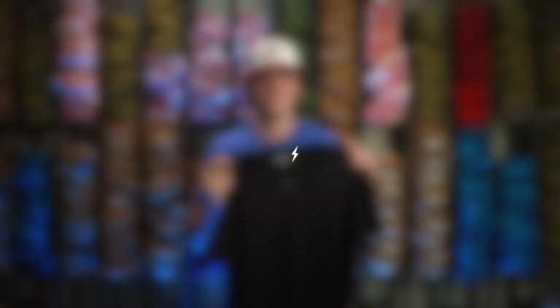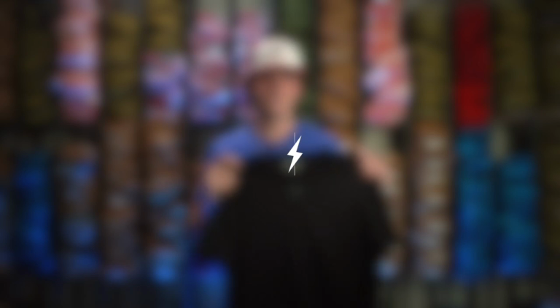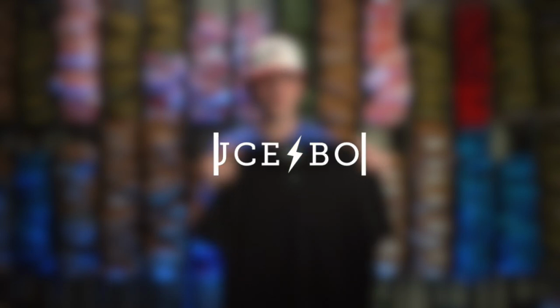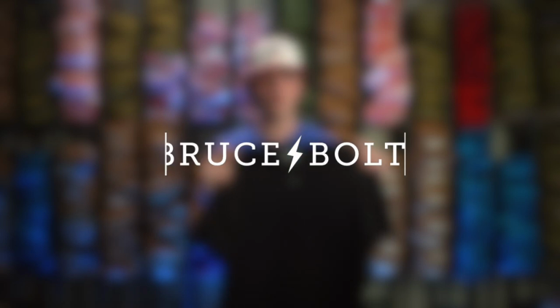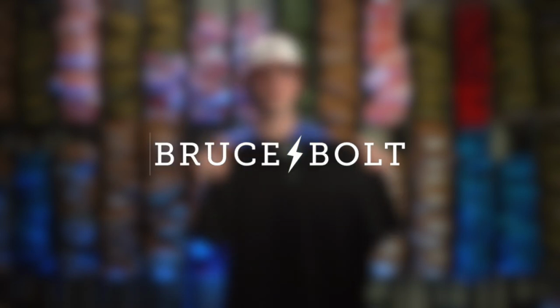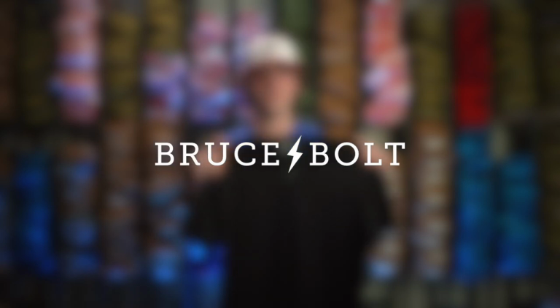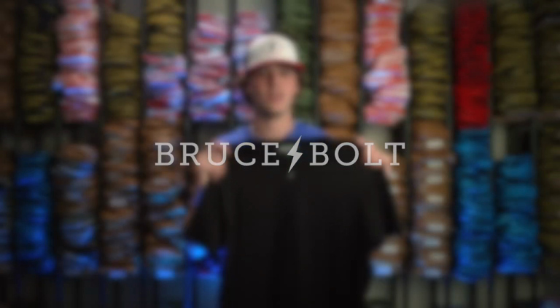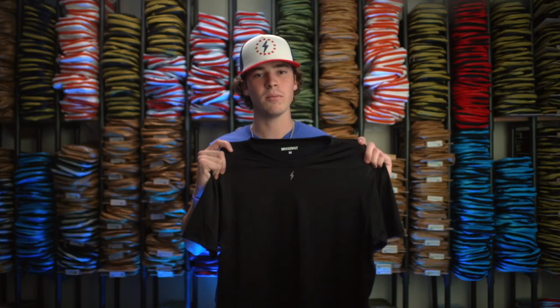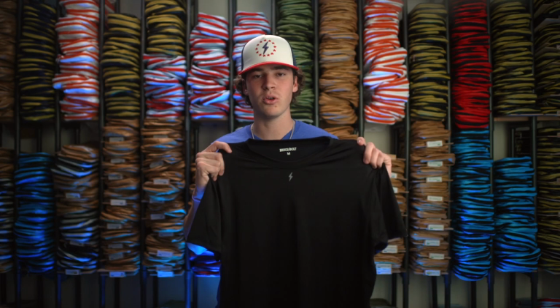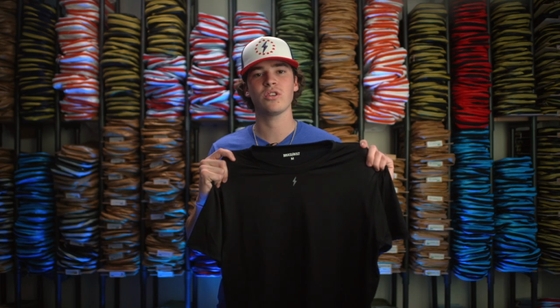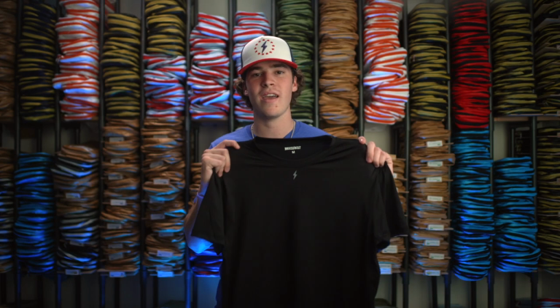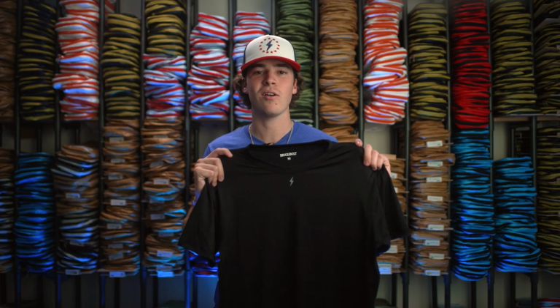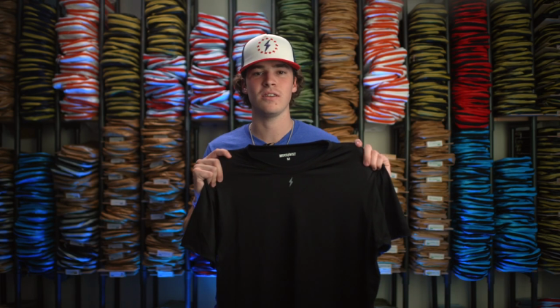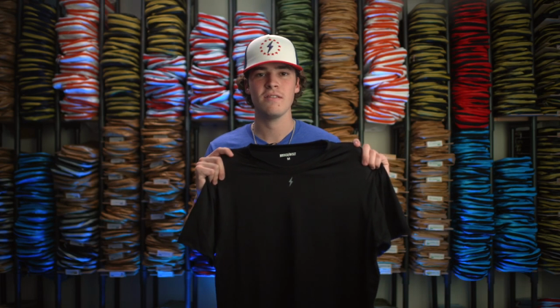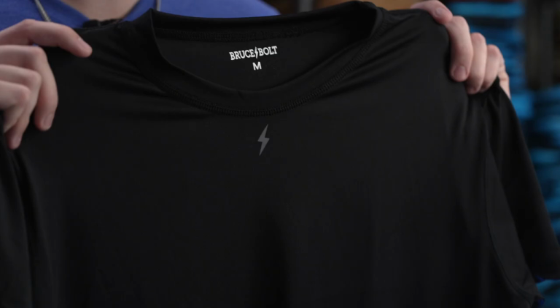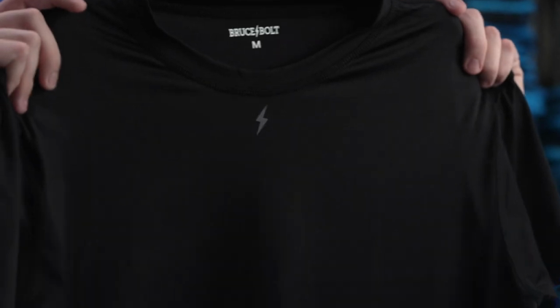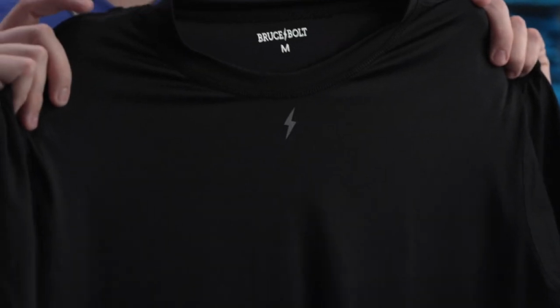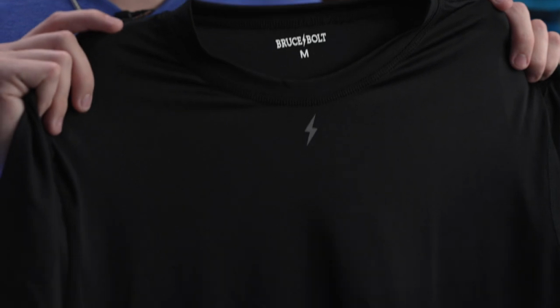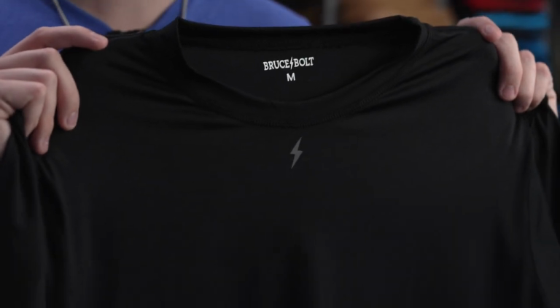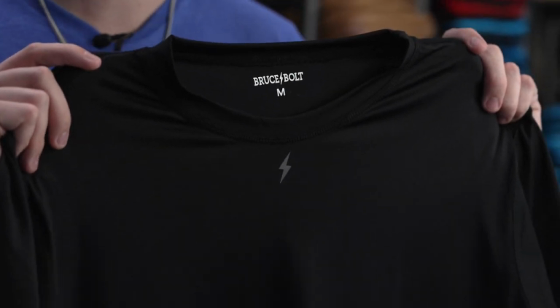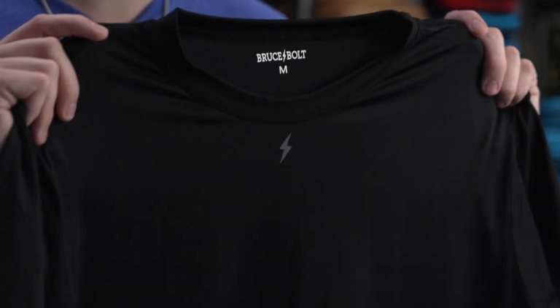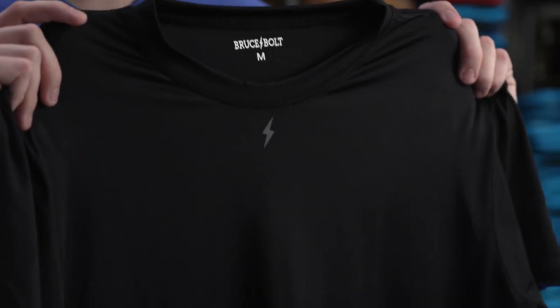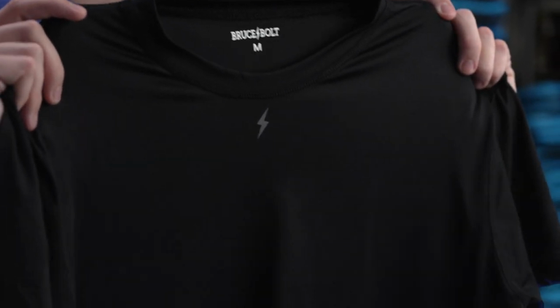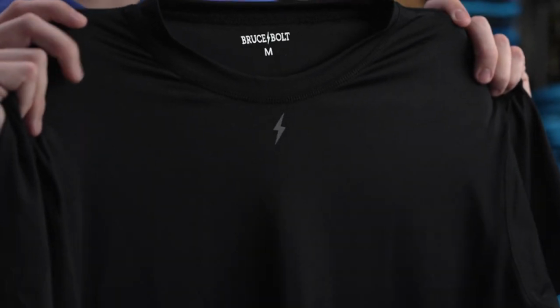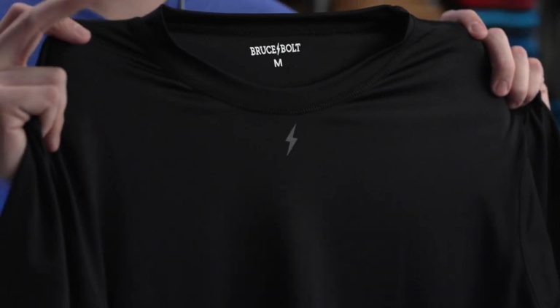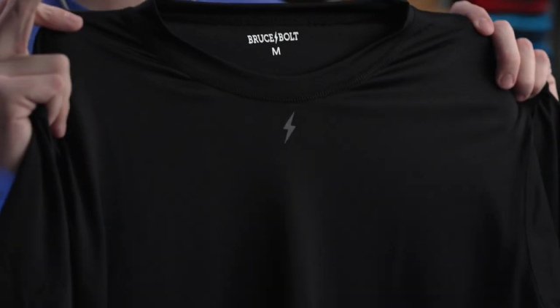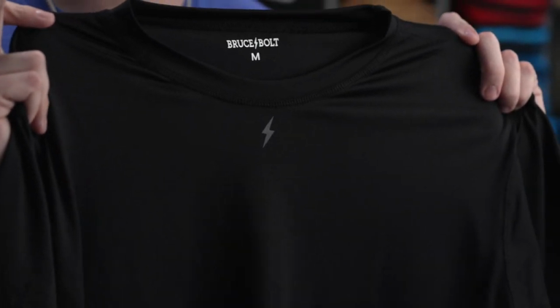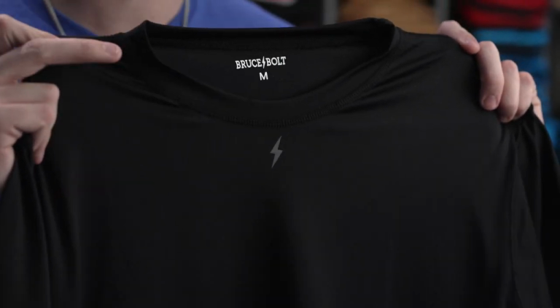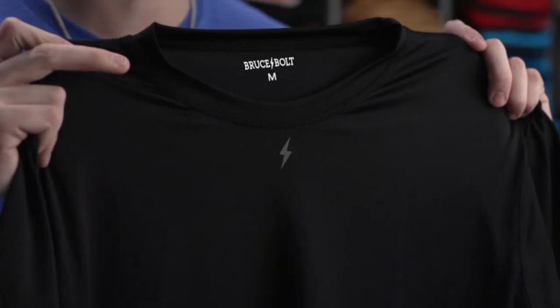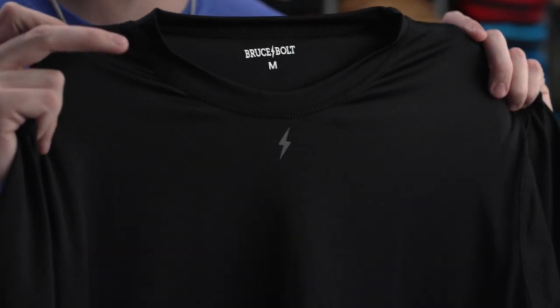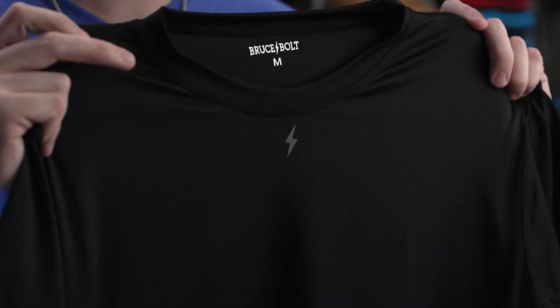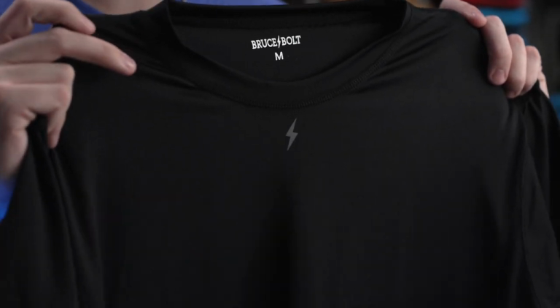This is our Bruce Bolt Performance t-shirt. It comes in both short sleeve and long sleeve. It features a lightweight, four-way stretch, moisture wicking material. It also features a reflective bolt underneath the collar.